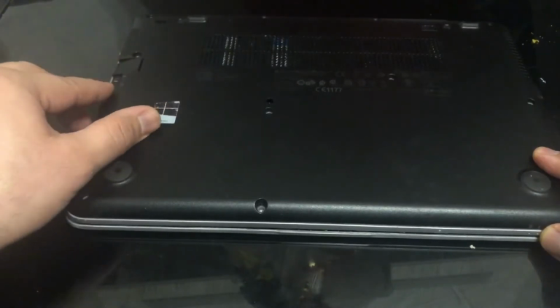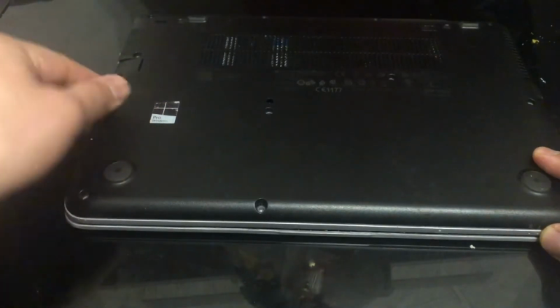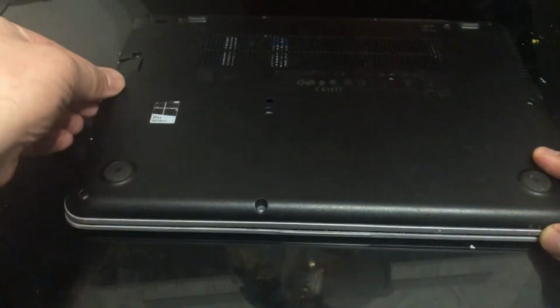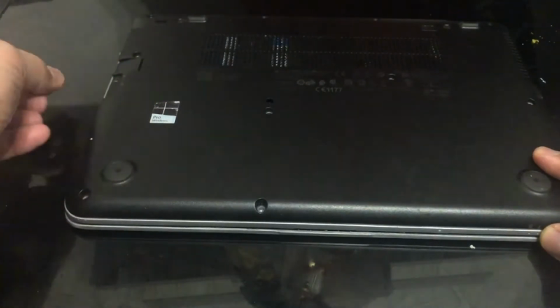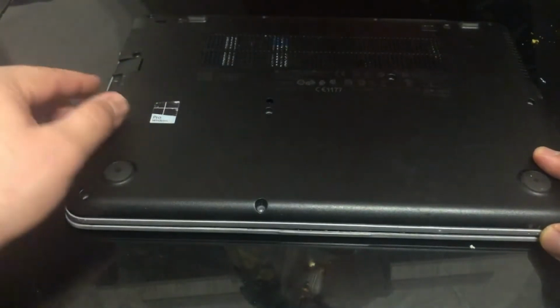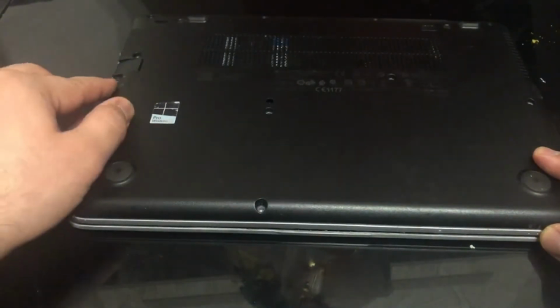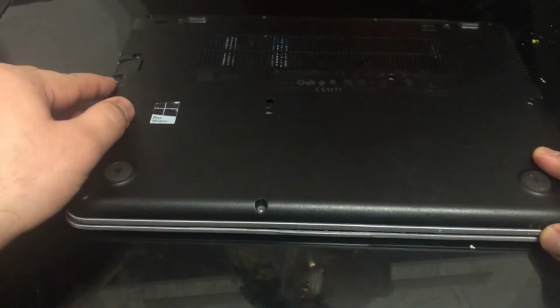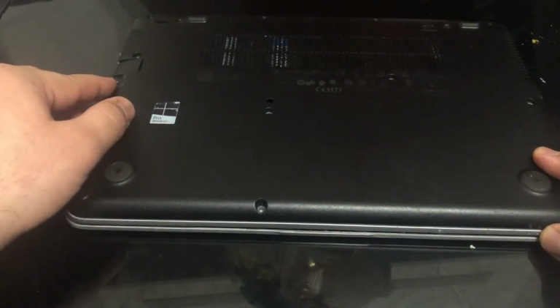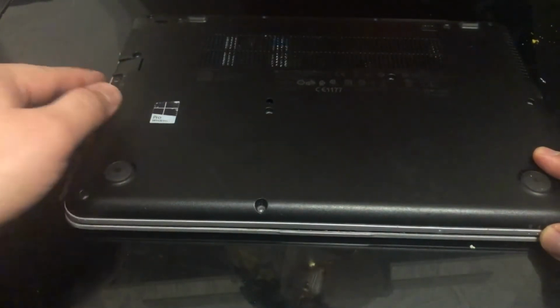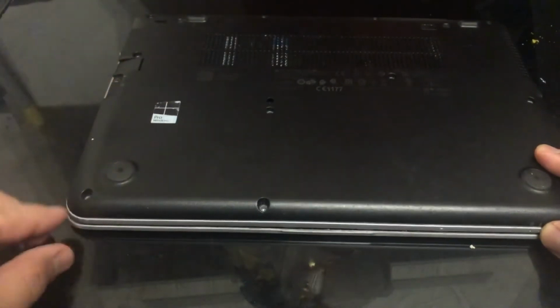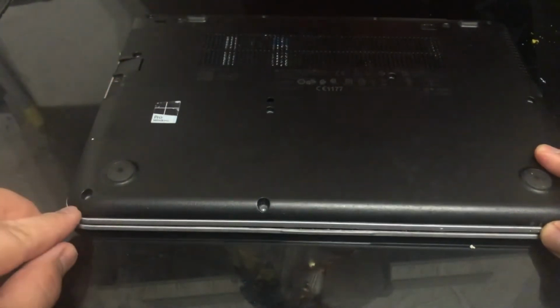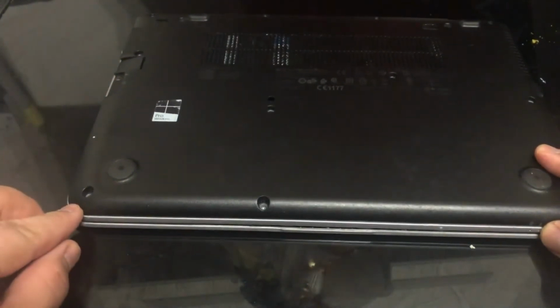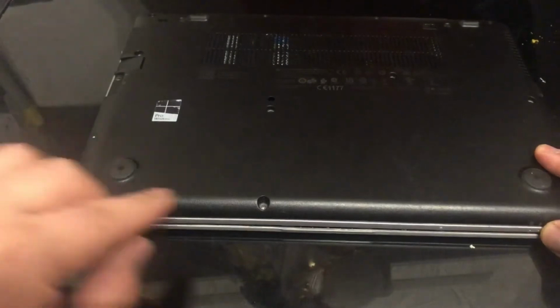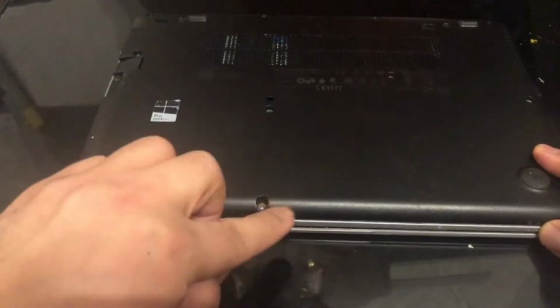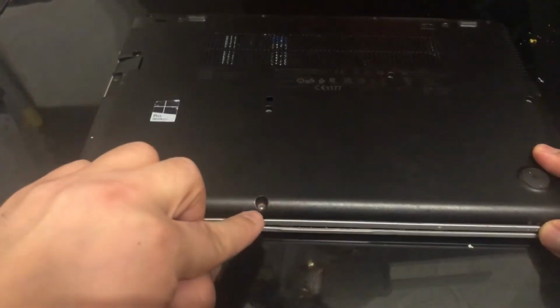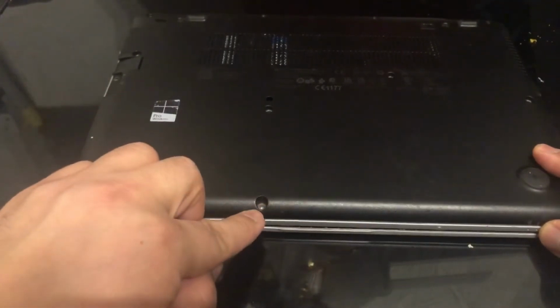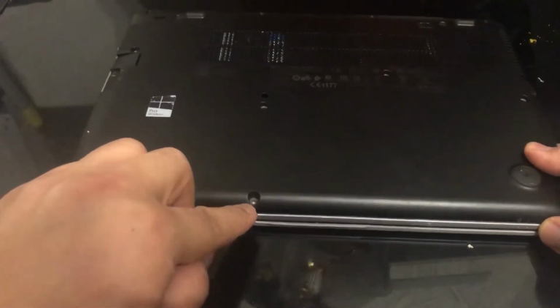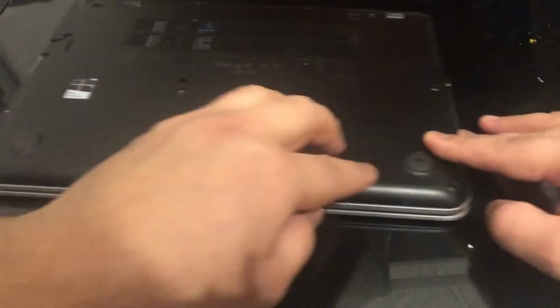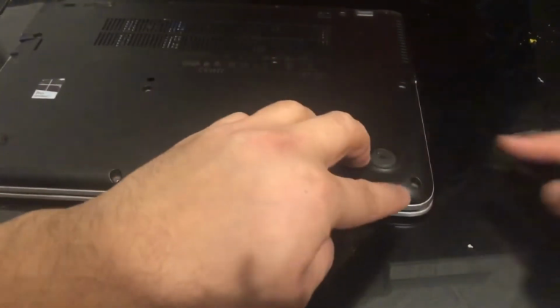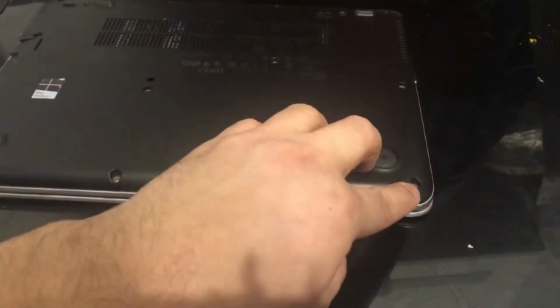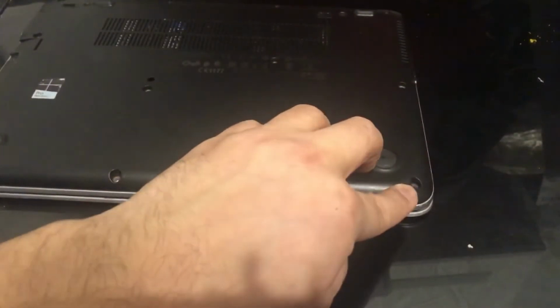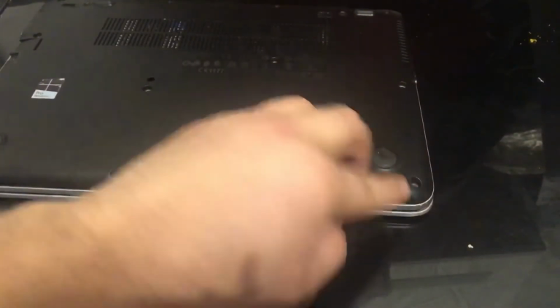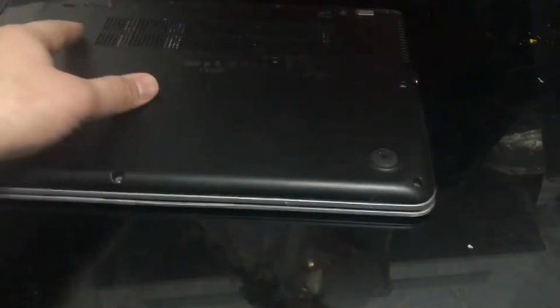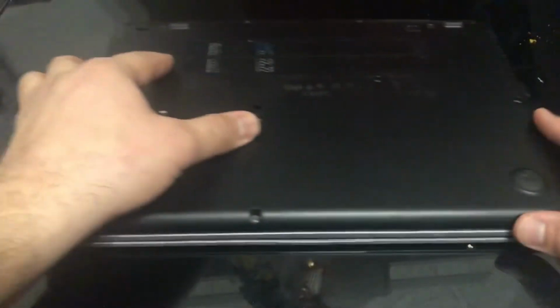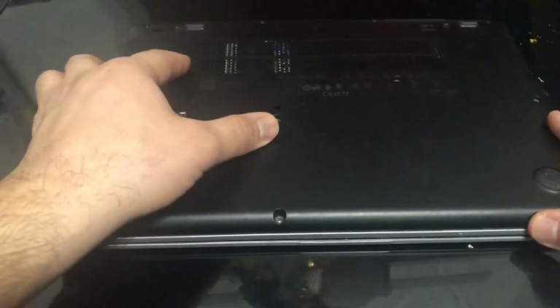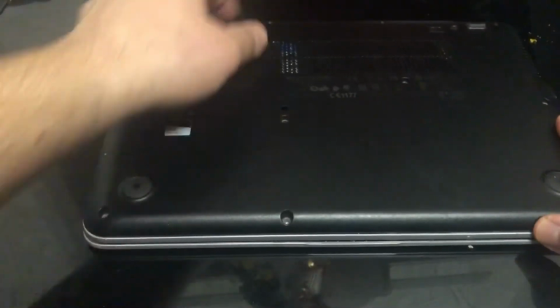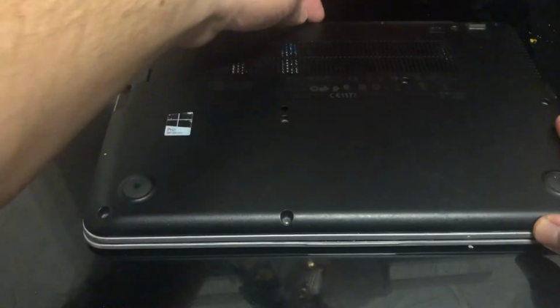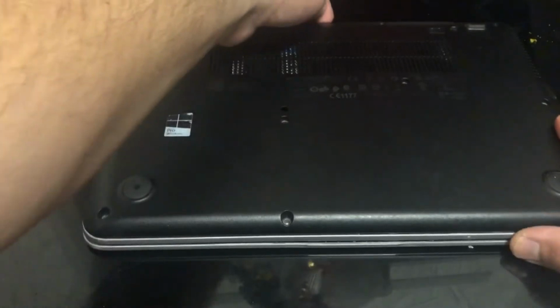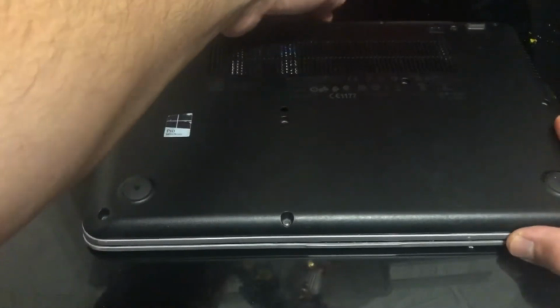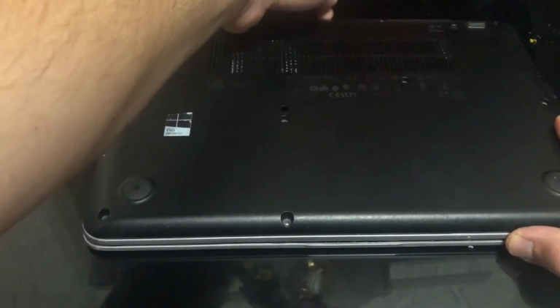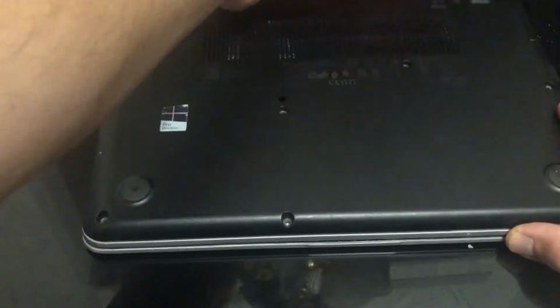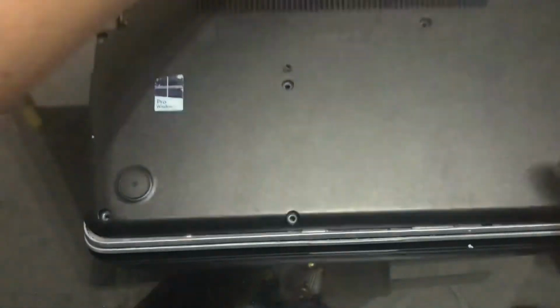Here is the SIM card cover — you pull it out and then there's one screw you need to remove. Once you've taken out all the screws, you put your finger in the middle and you lift up the back cover.